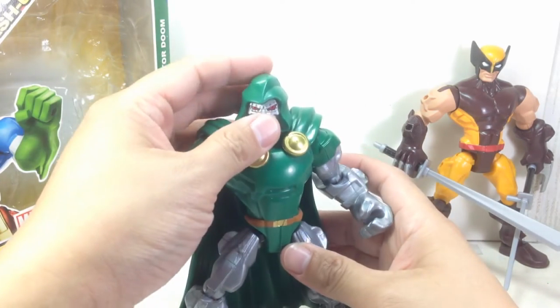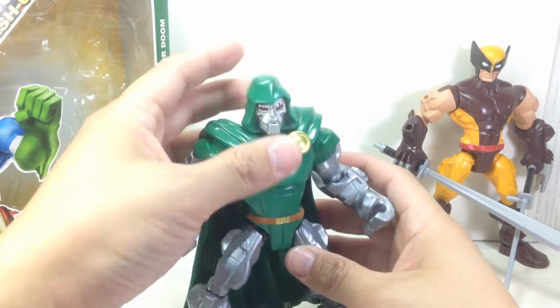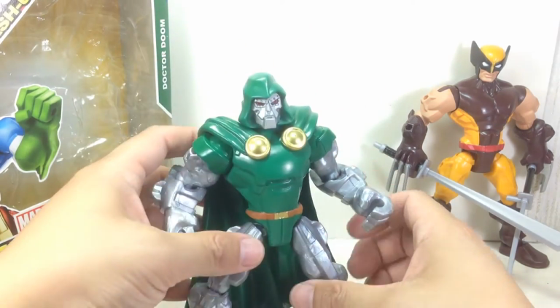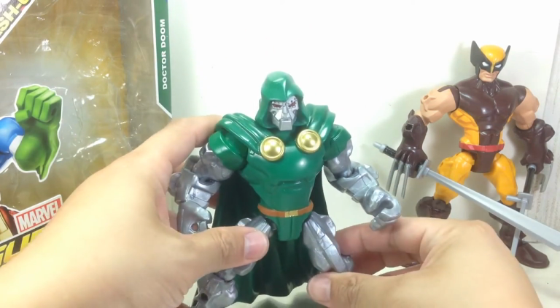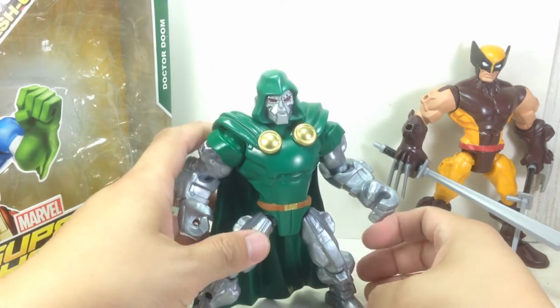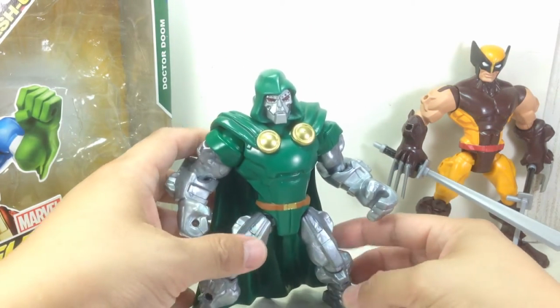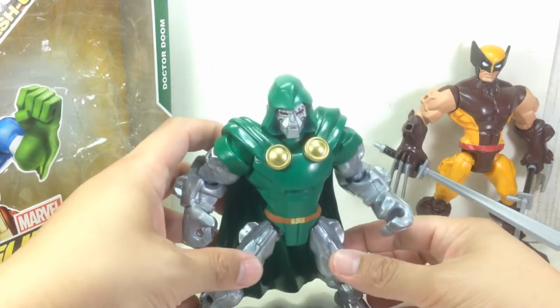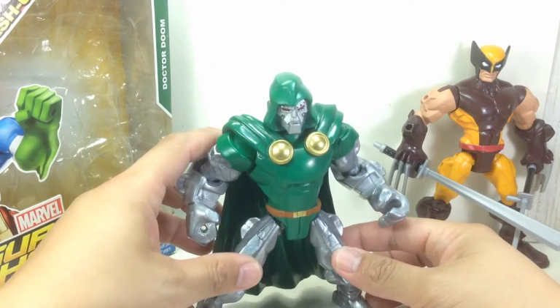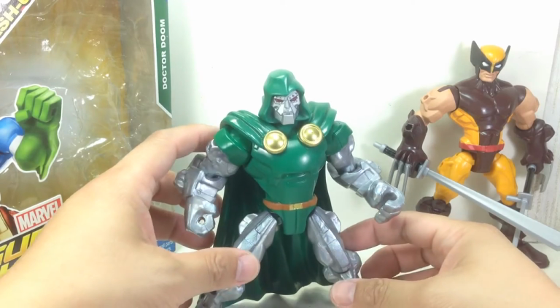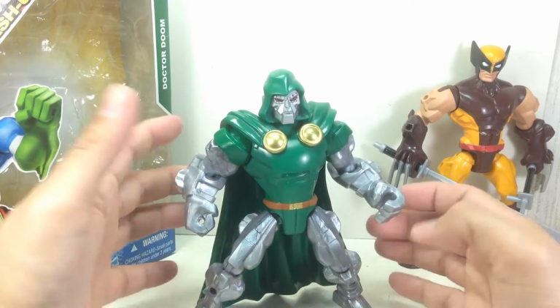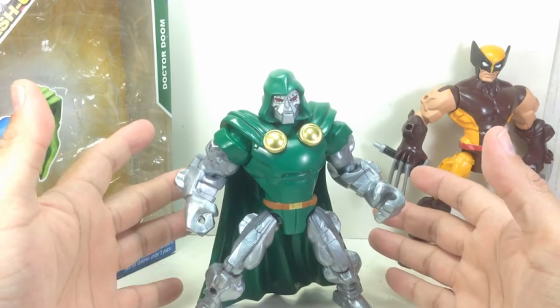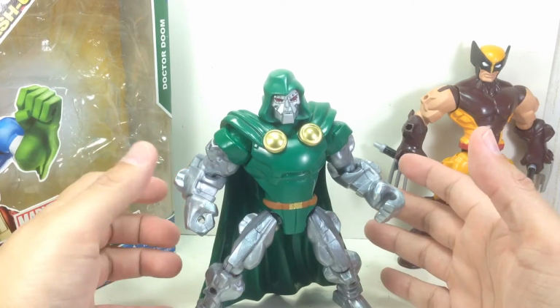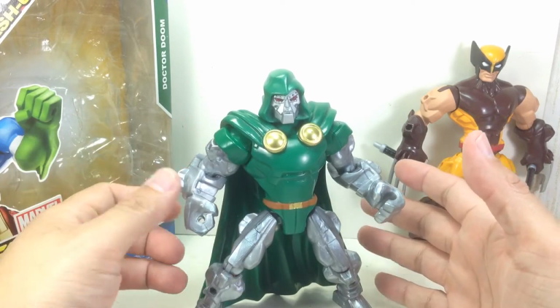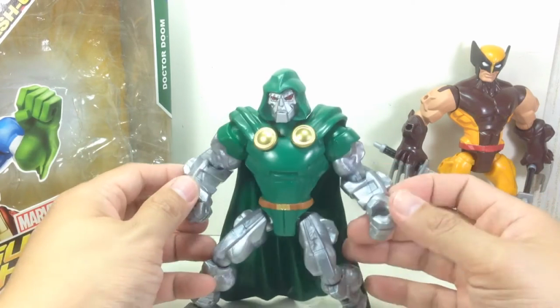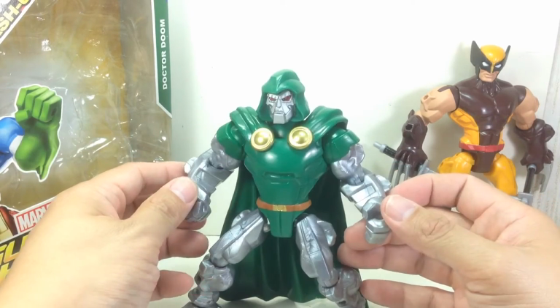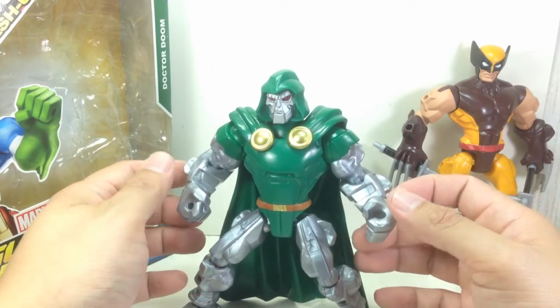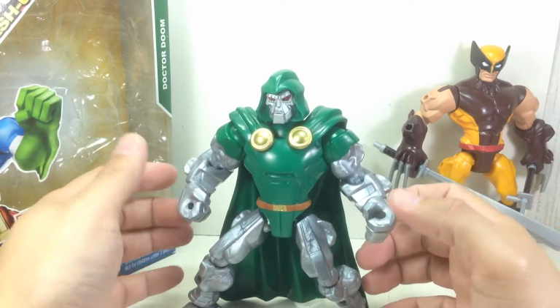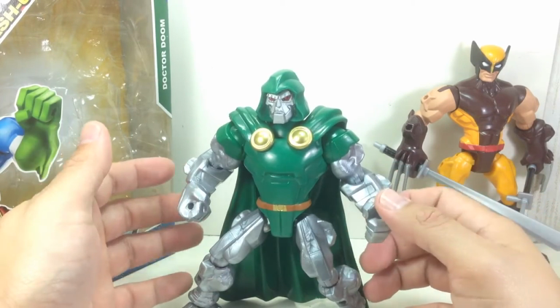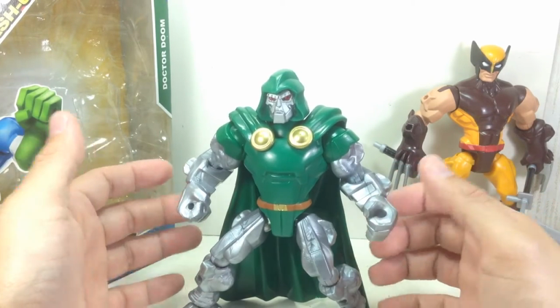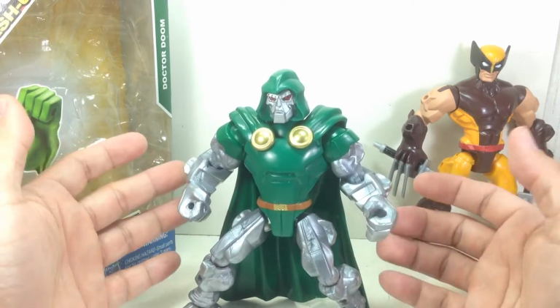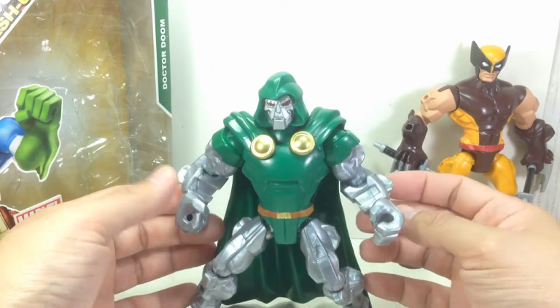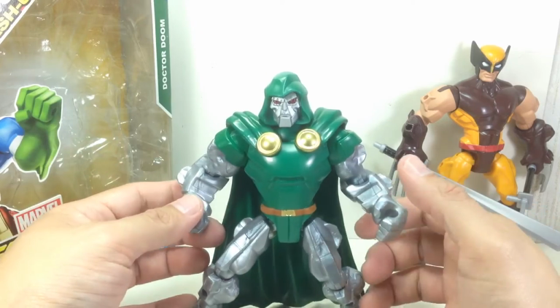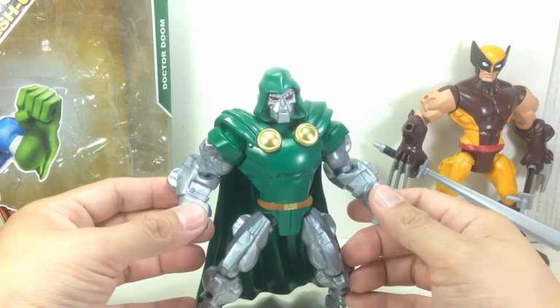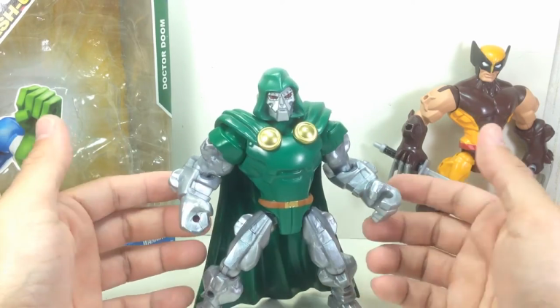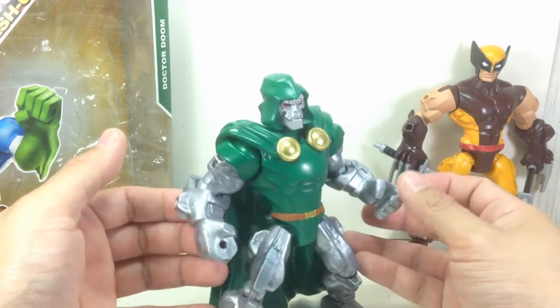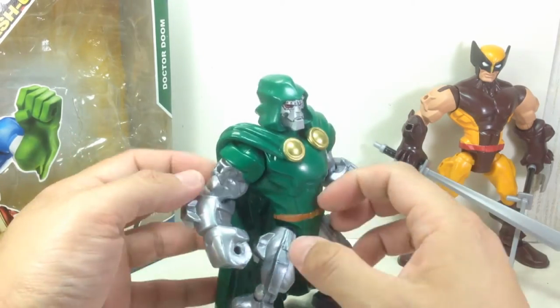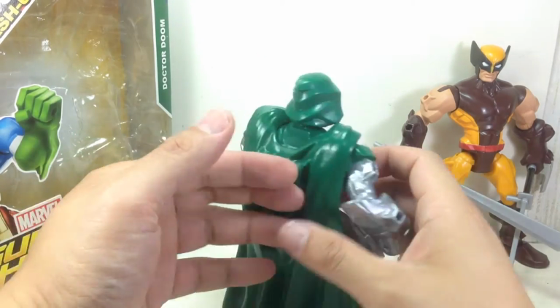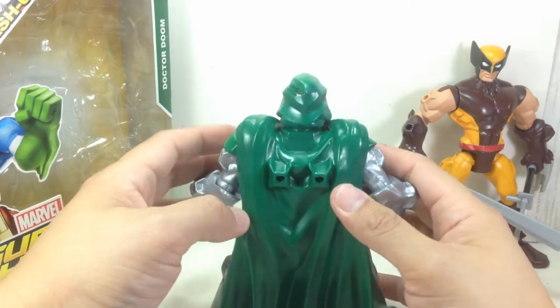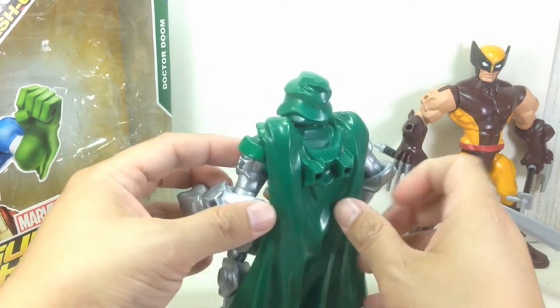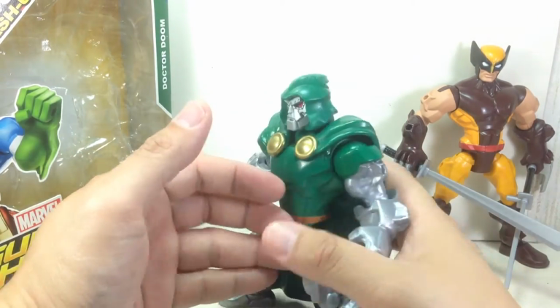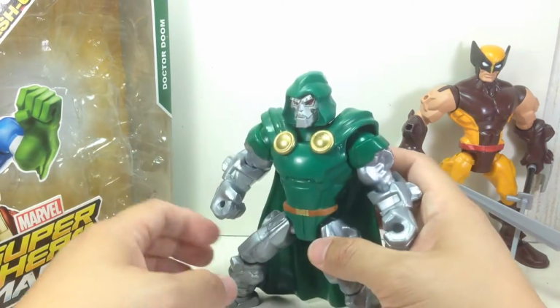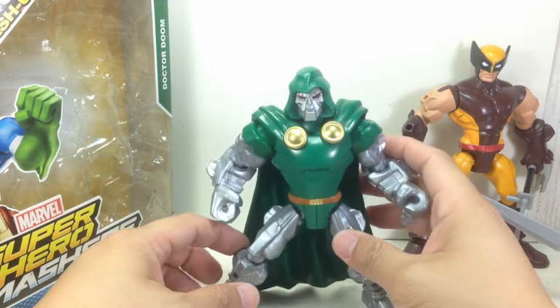Great sculpt on this figure. If you're starting out your Marvel Mashers collection and you want a villain to start with, this is the perfect villain — this one and Venom. Great, great sculpt on these figures.